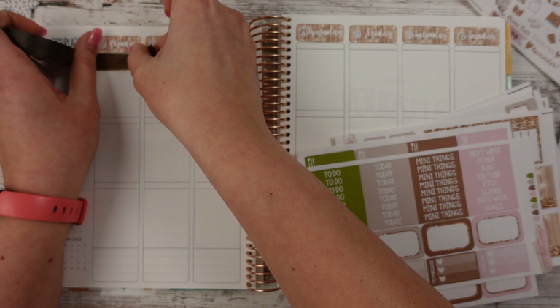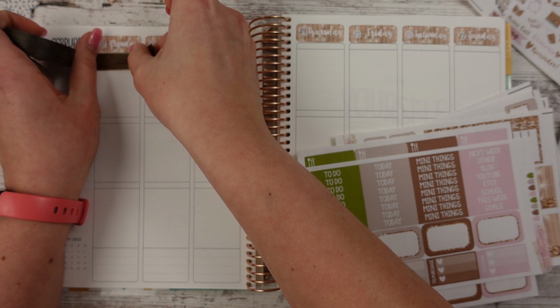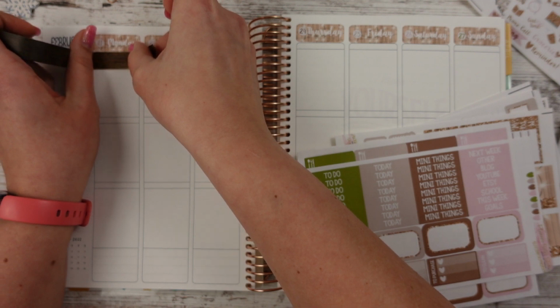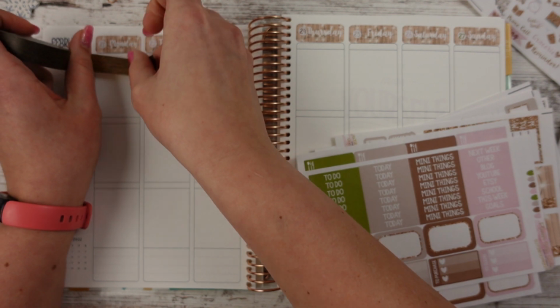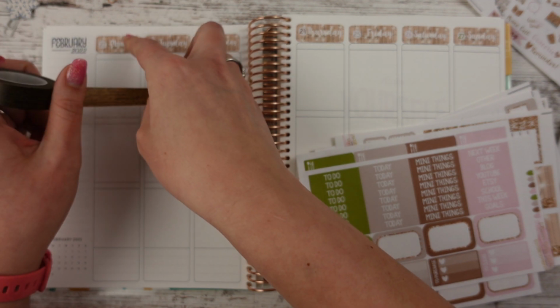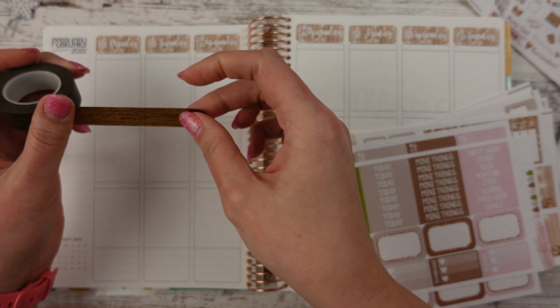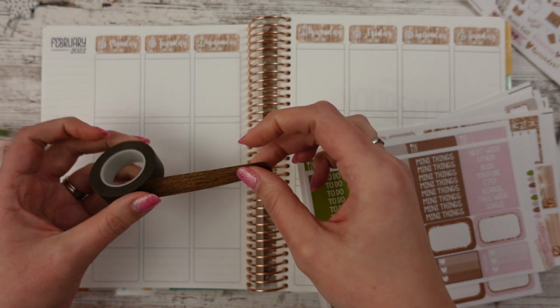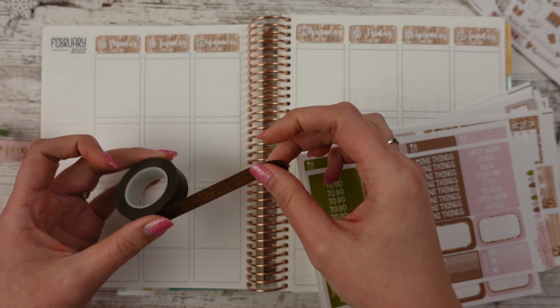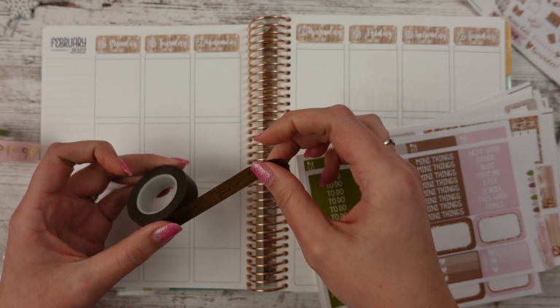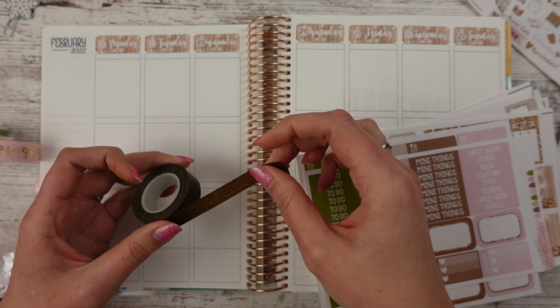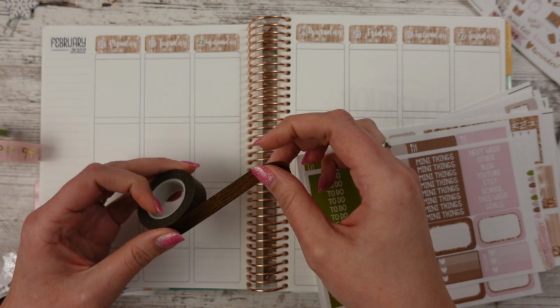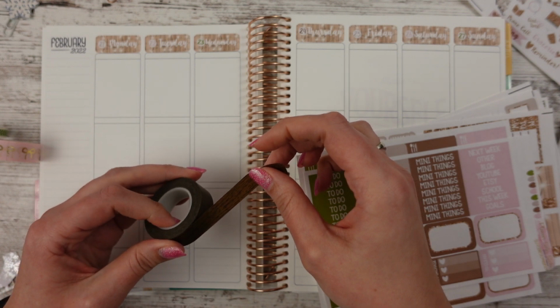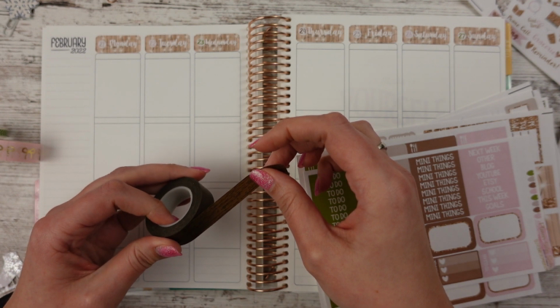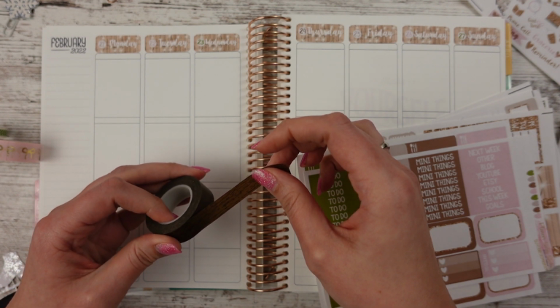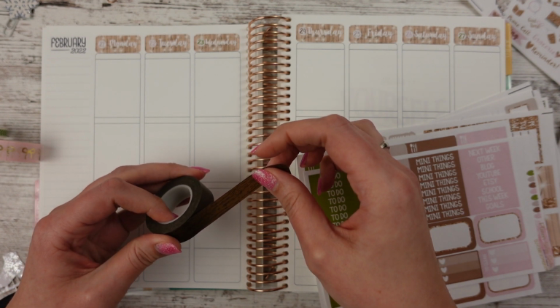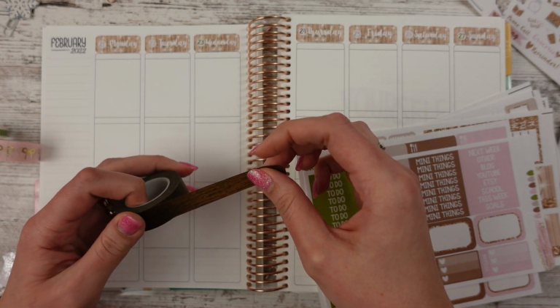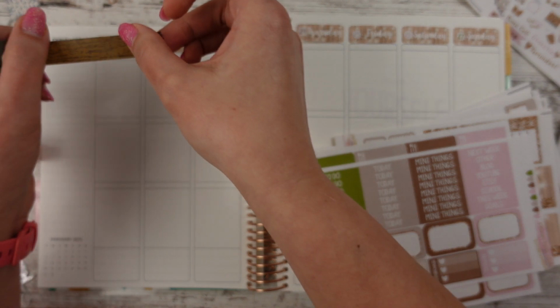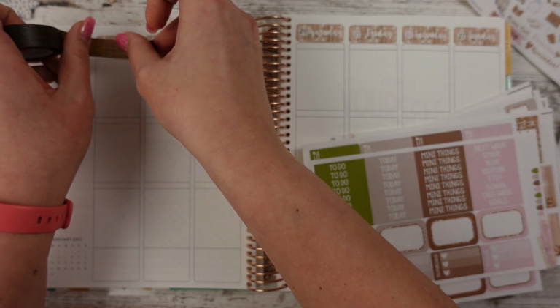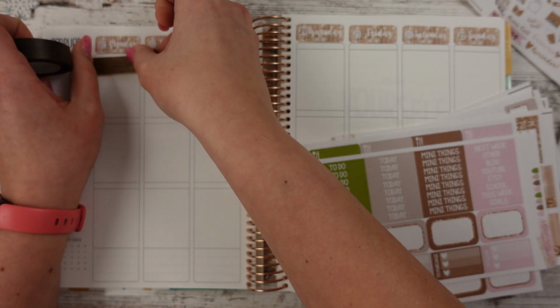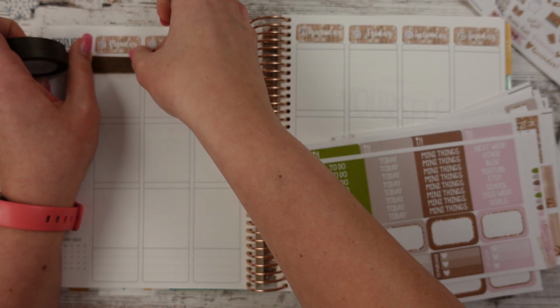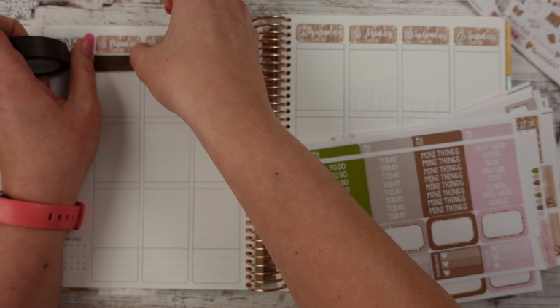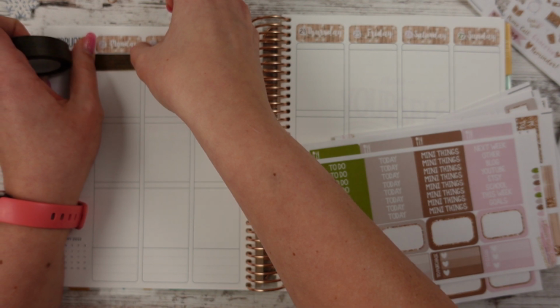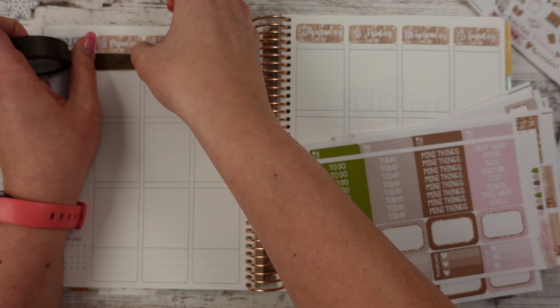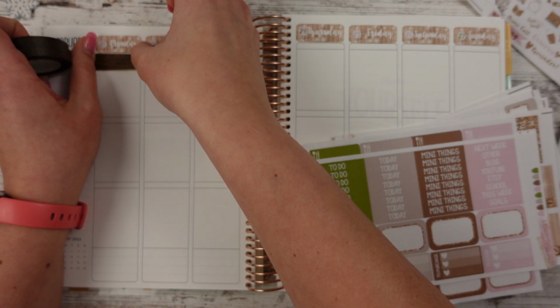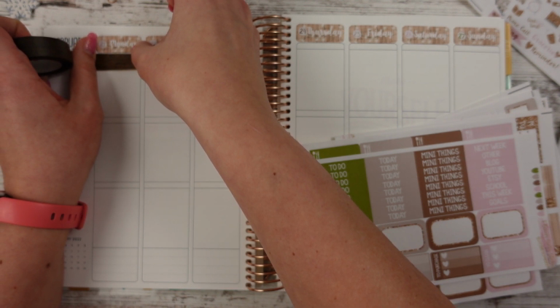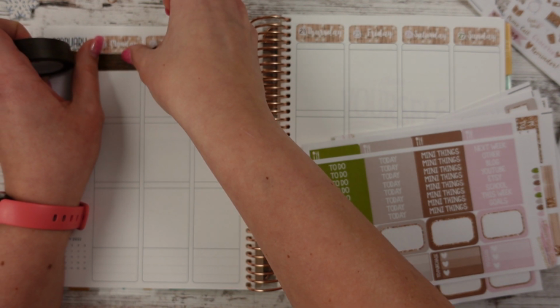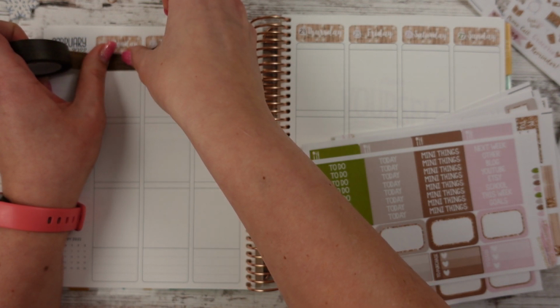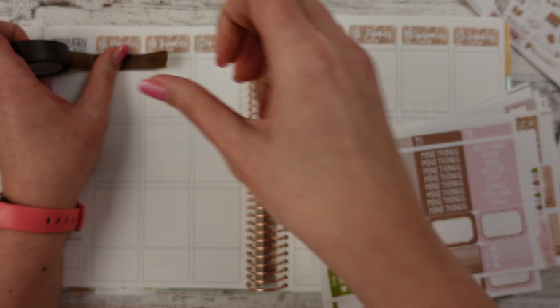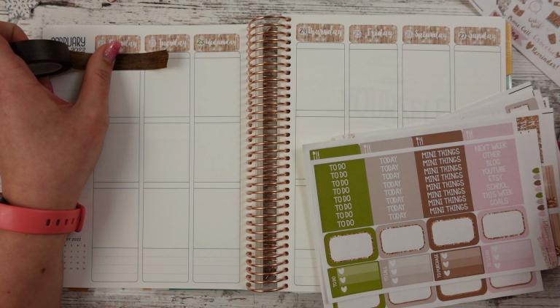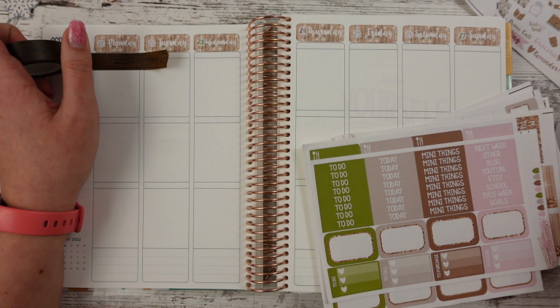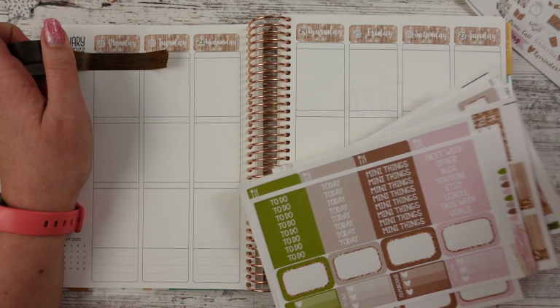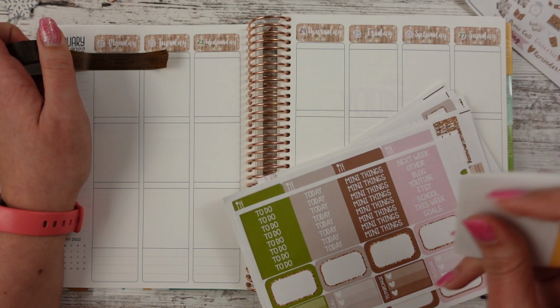Oh, is that weird next to the other wood grain up here? It kind of is. Is it wood grain or is it twinkle lights on top of paper? It's twinkle lights on top of paper. Okay, I'm going to put this one here just for fun, because we want to see what this looks like before we make decisions.